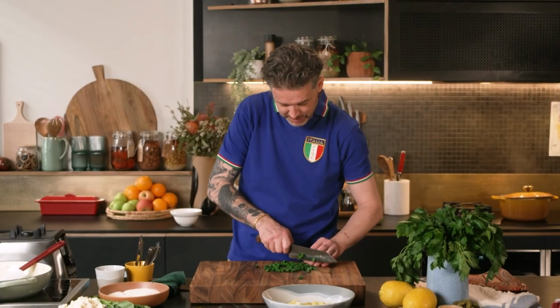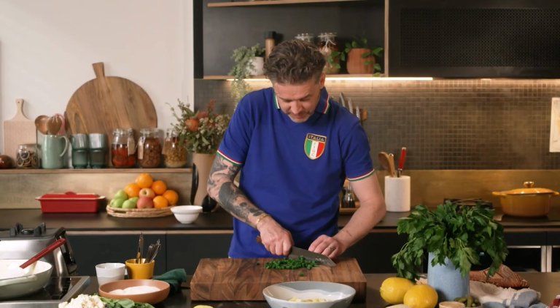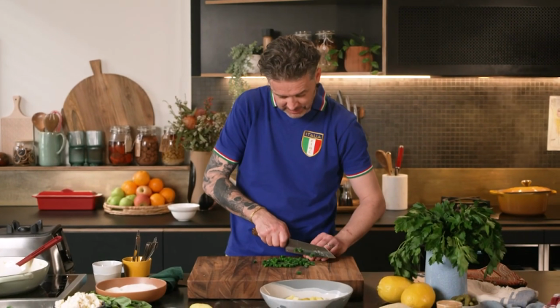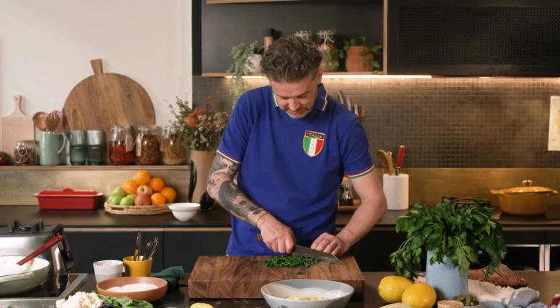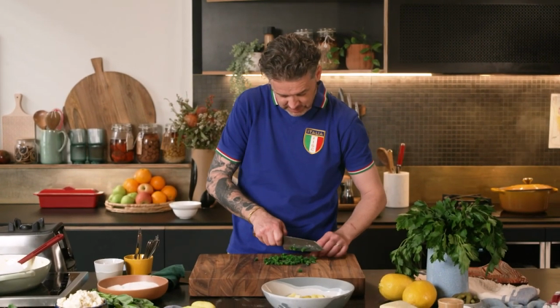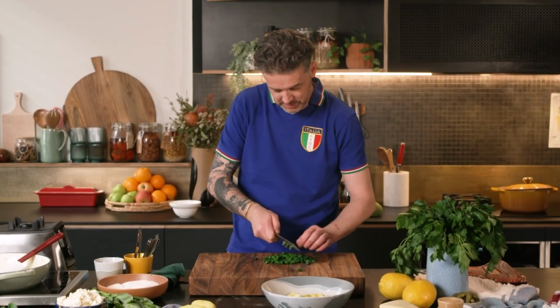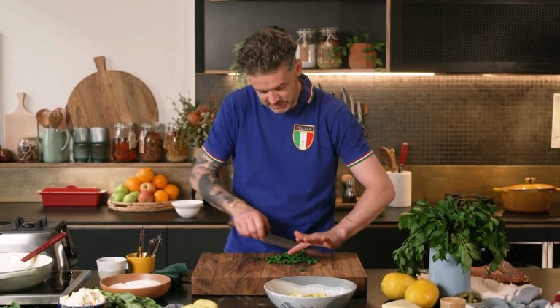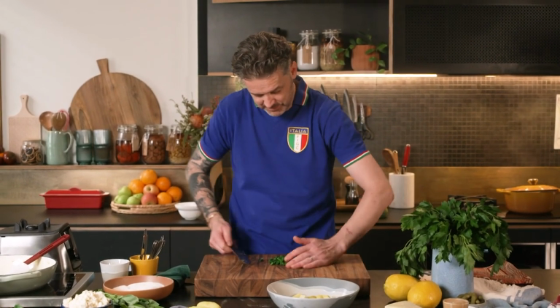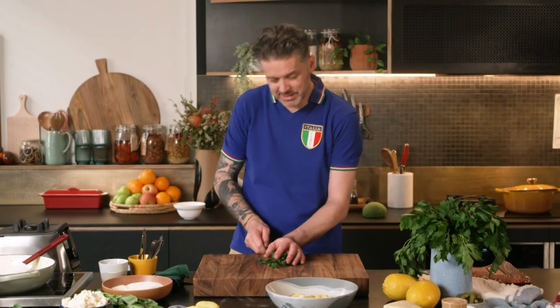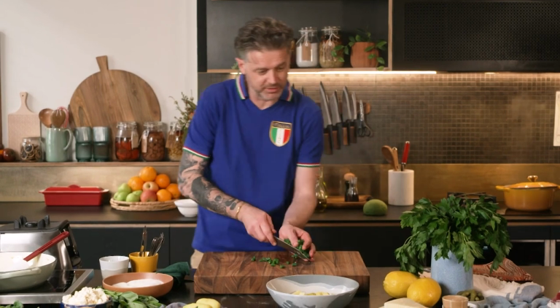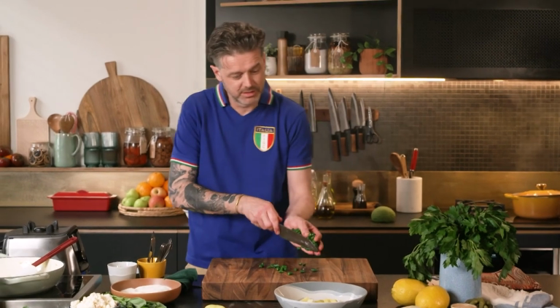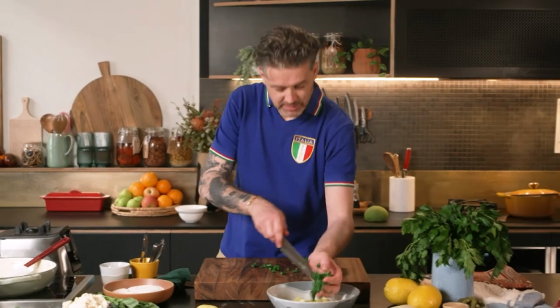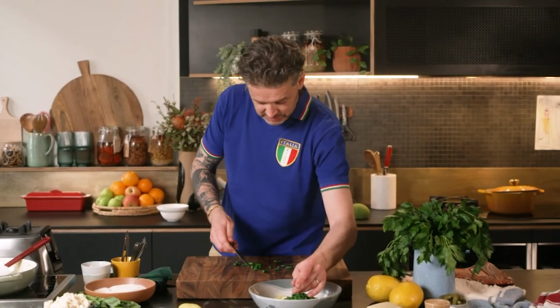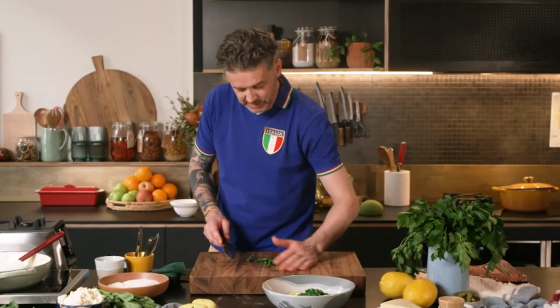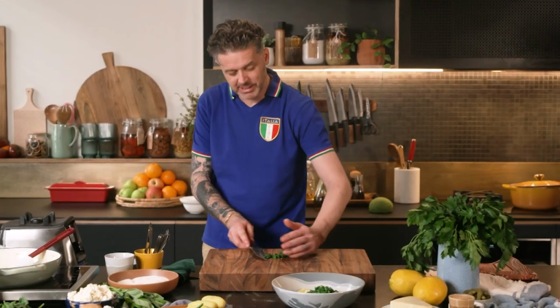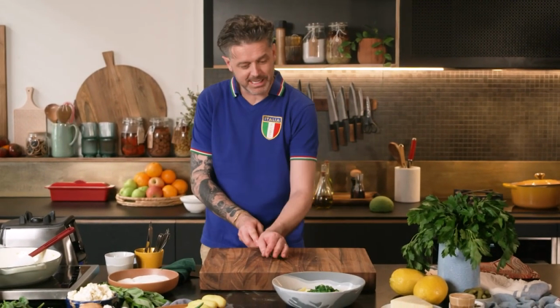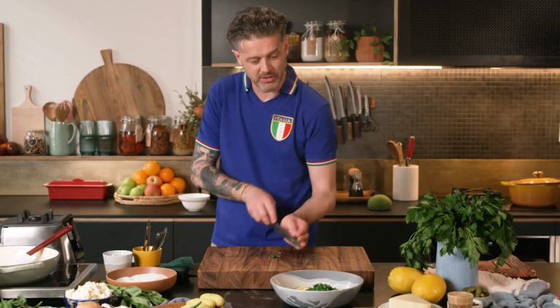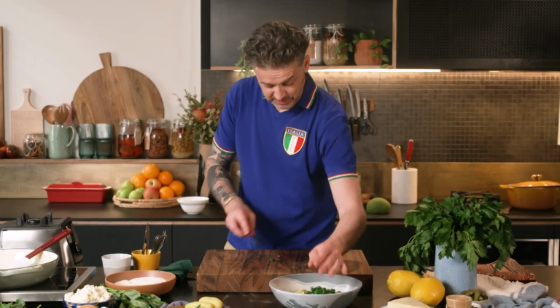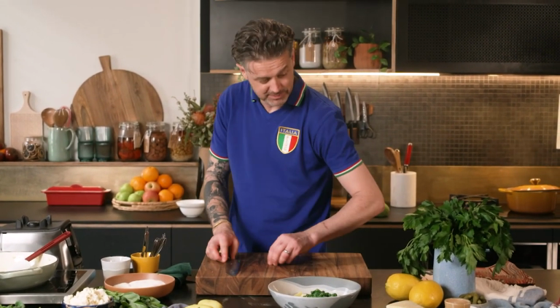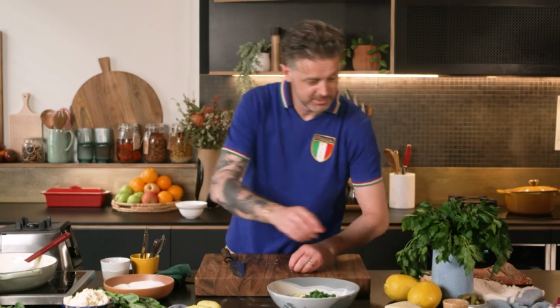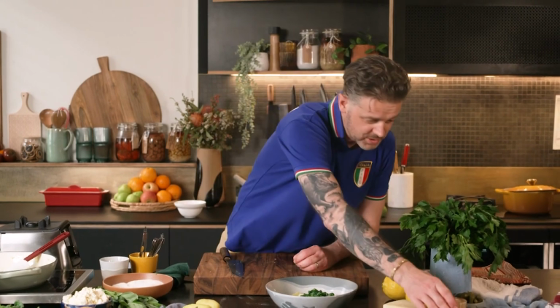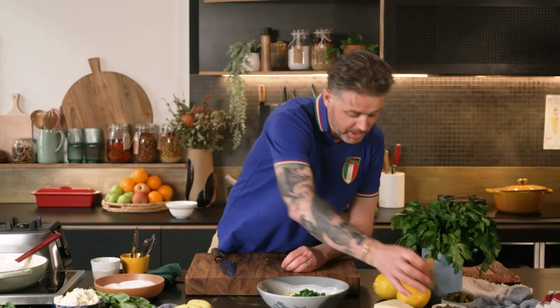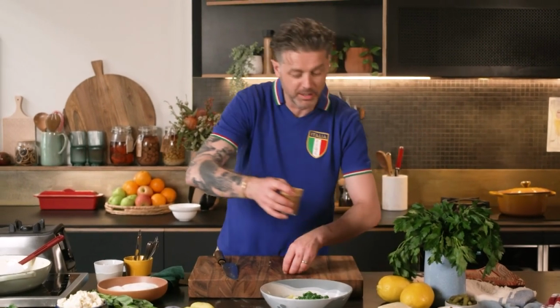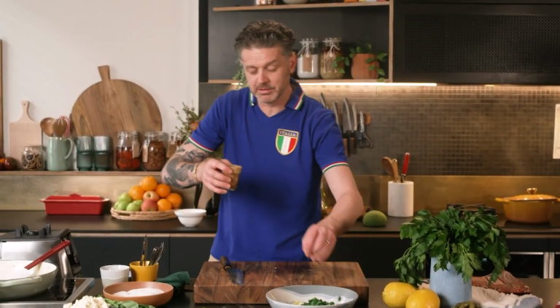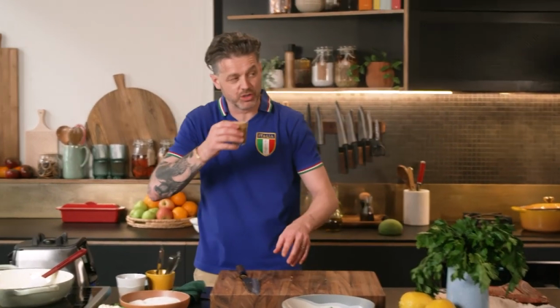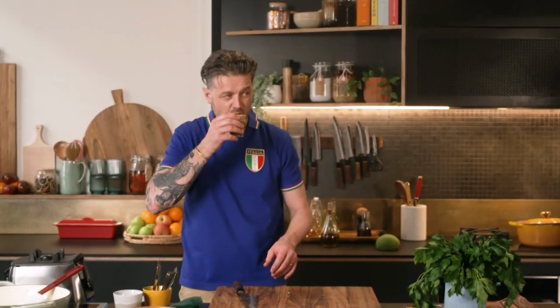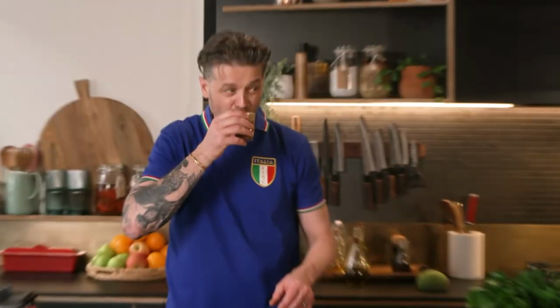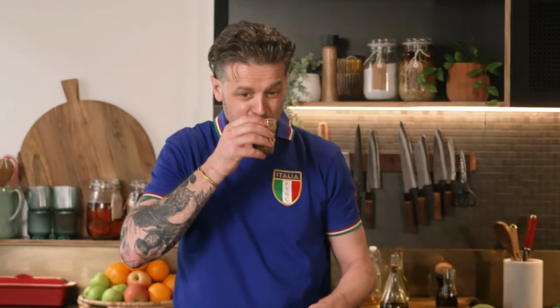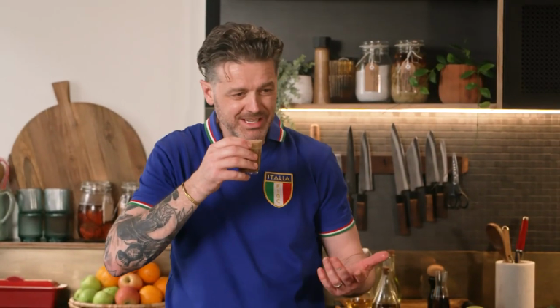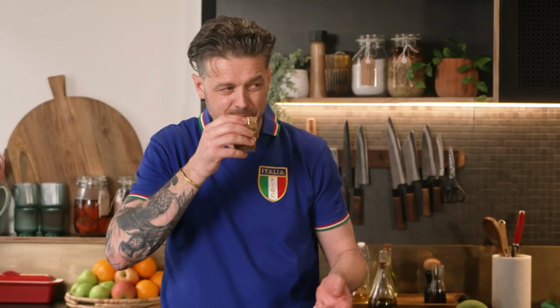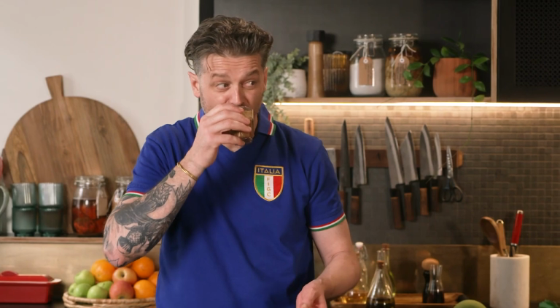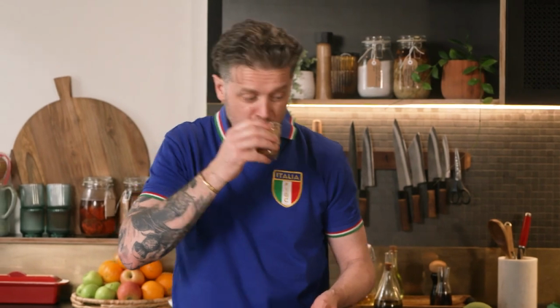Do you make me a coffee, darling? Nothing says I love you like a cheeky little macchiato. Do we have the Melbourne argument — long or short? Short all the way.